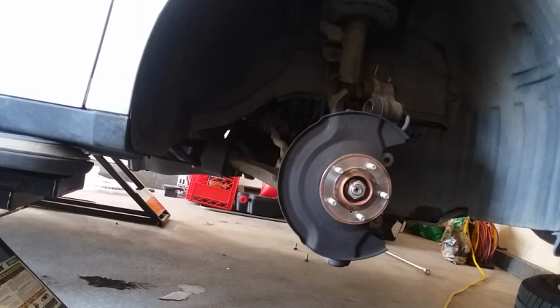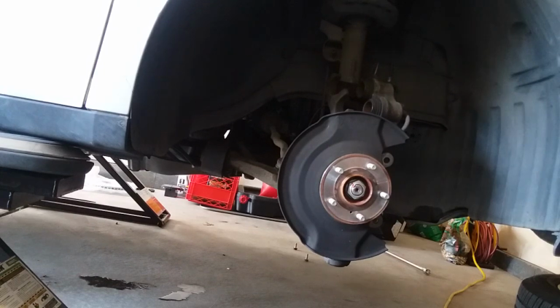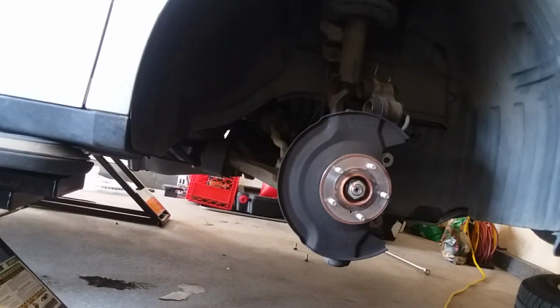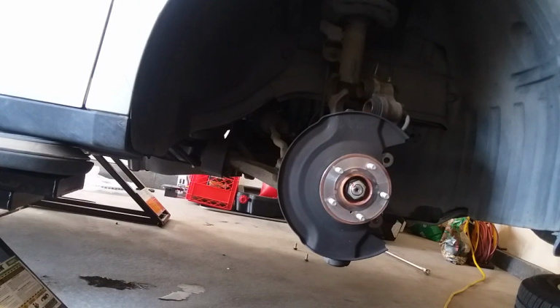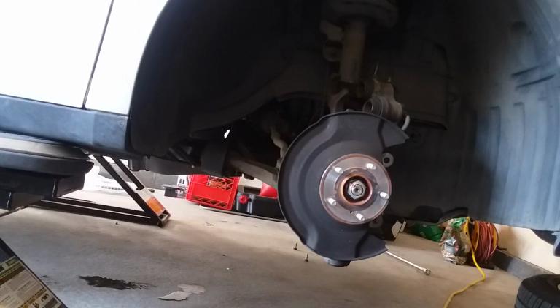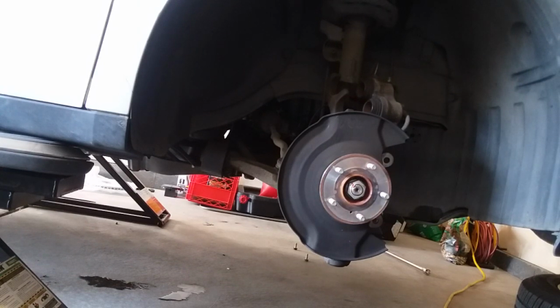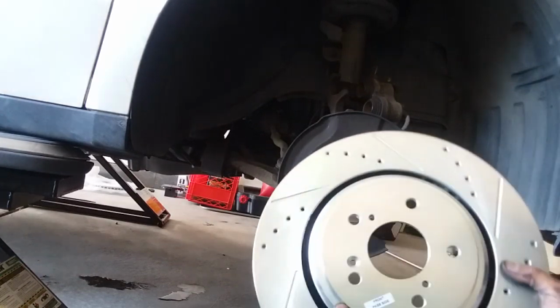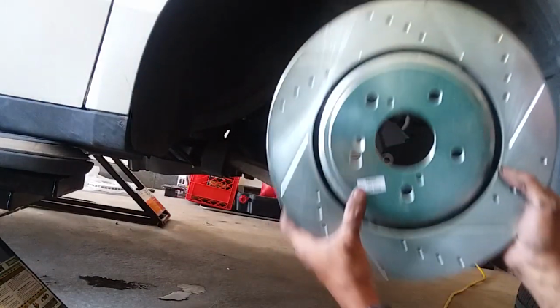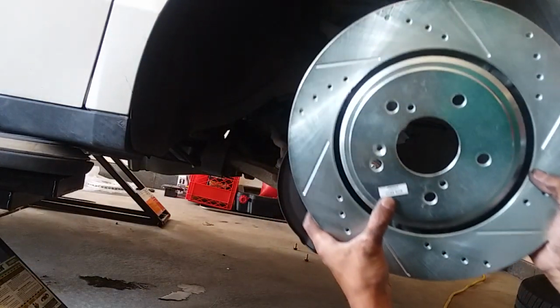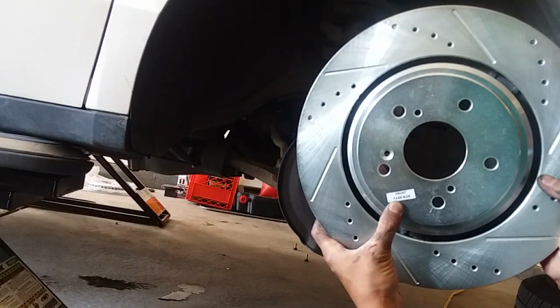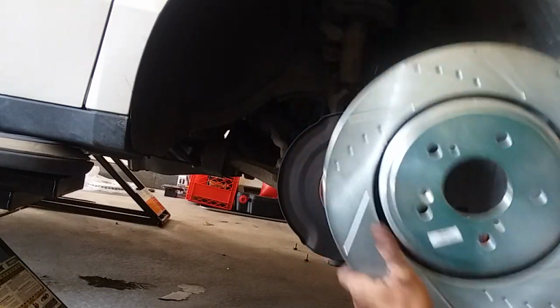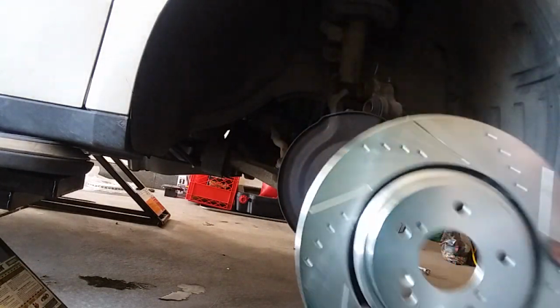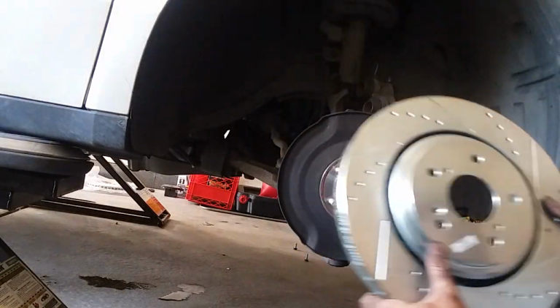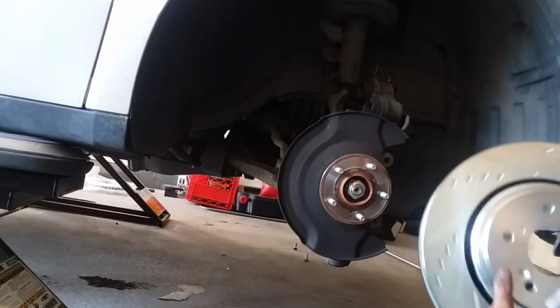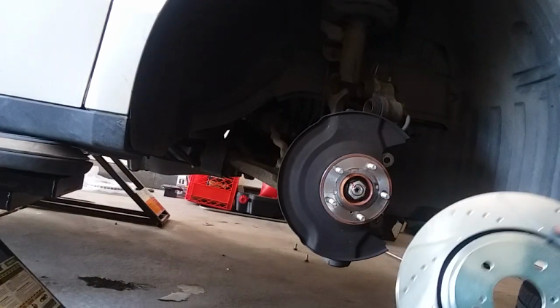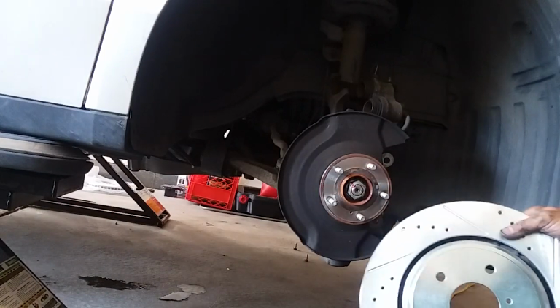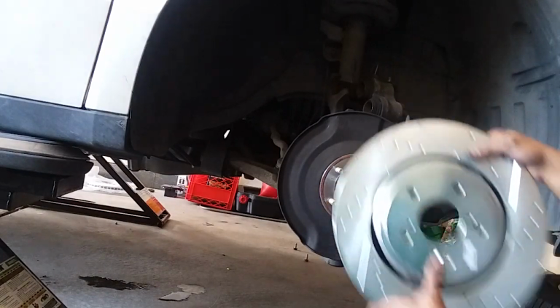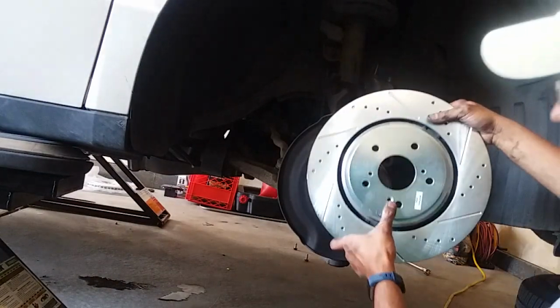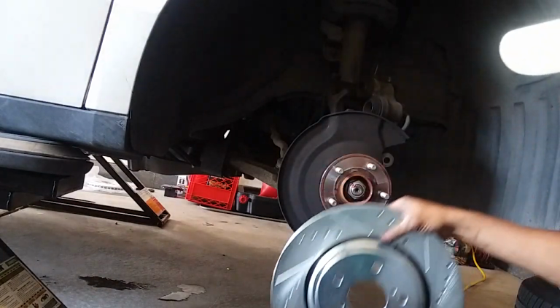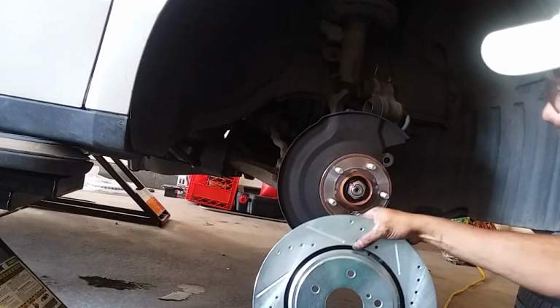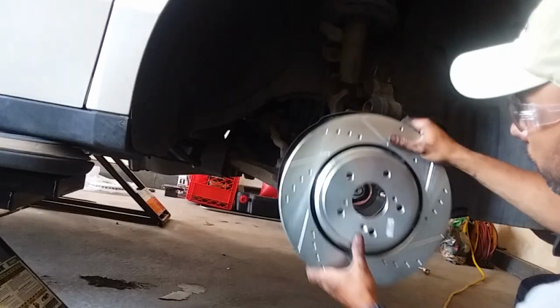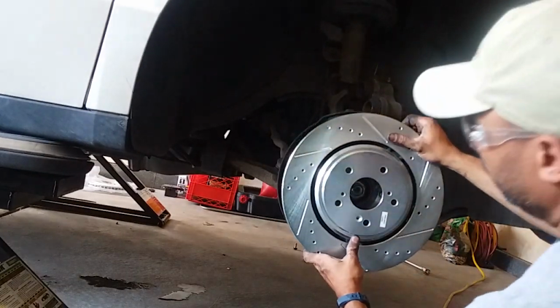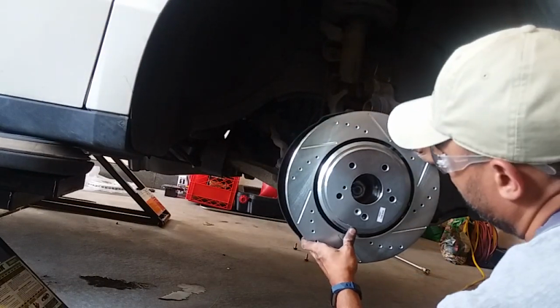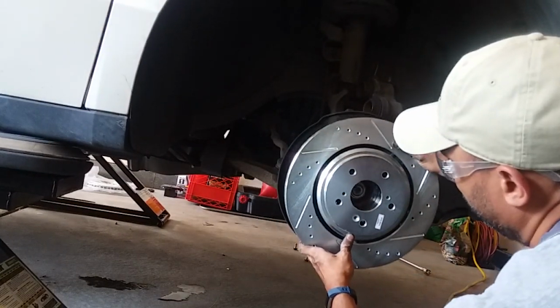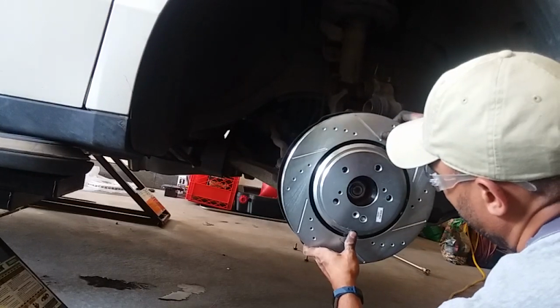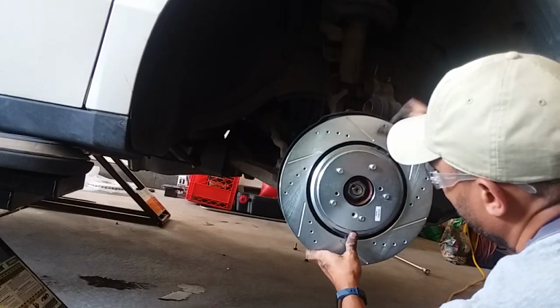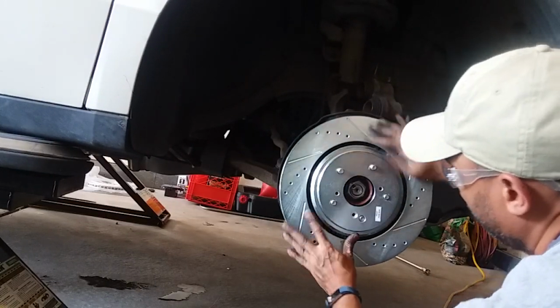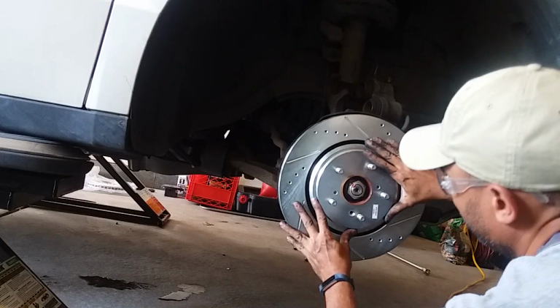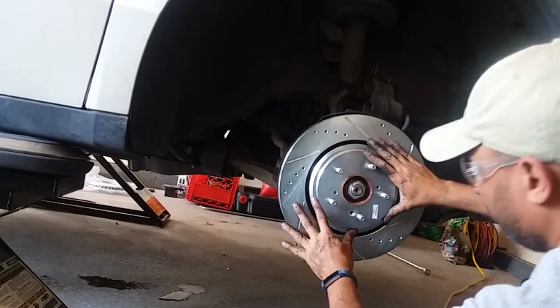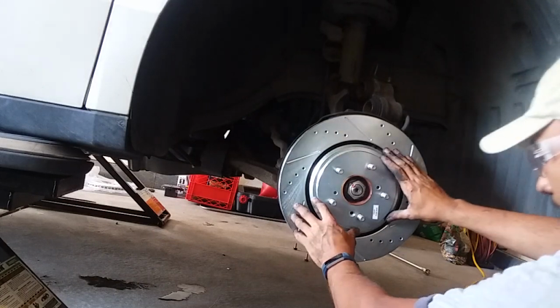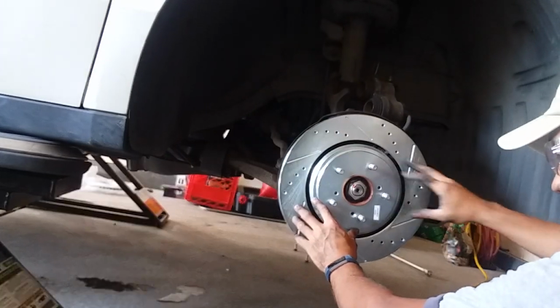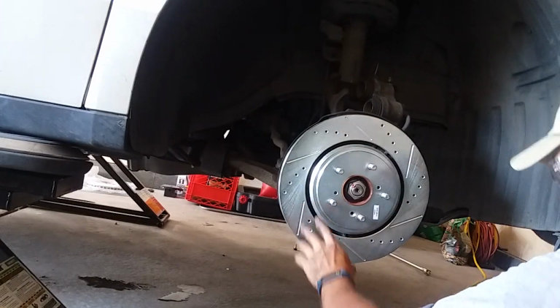Putting this one on now. It's pretty clearly labeled: front side, passenger. Let's line up this hole with the hole there.